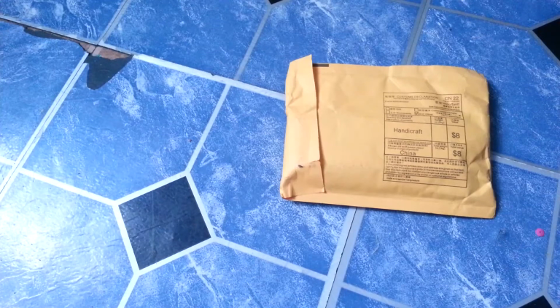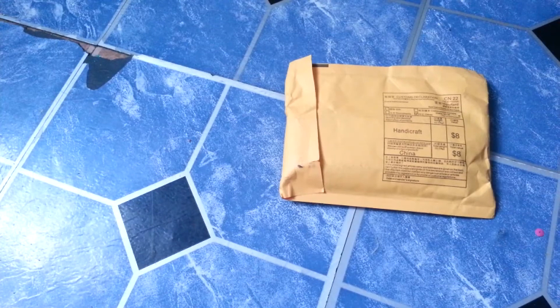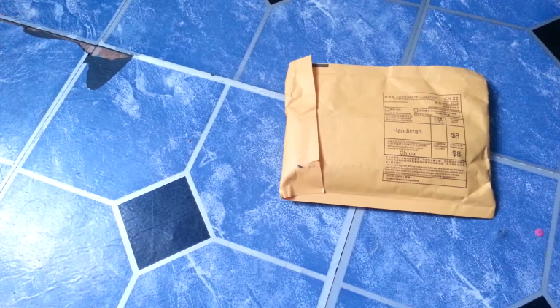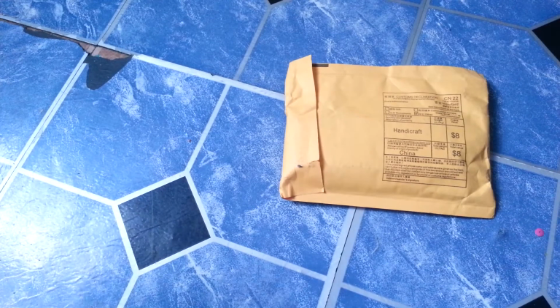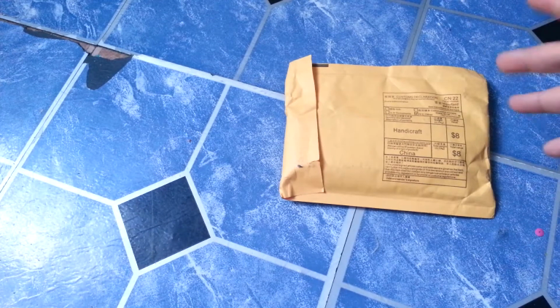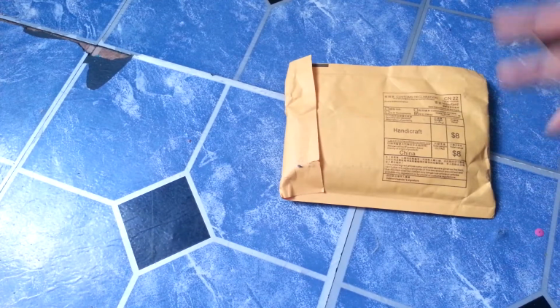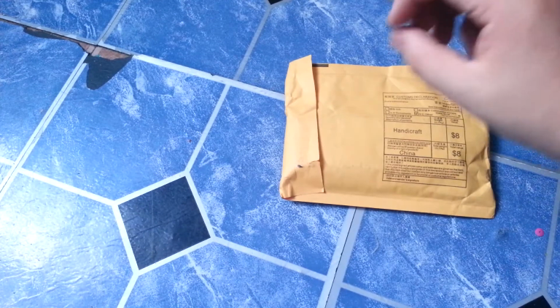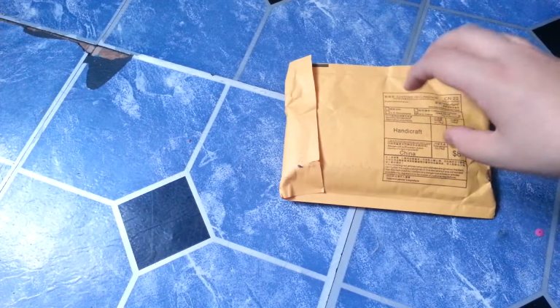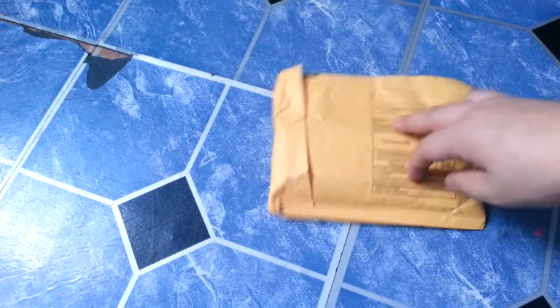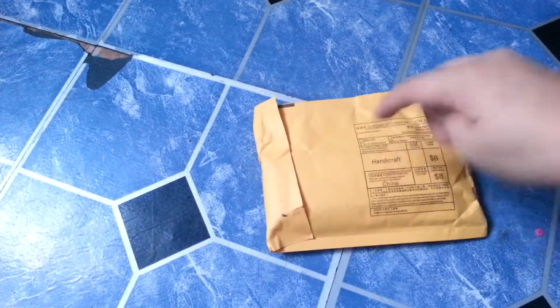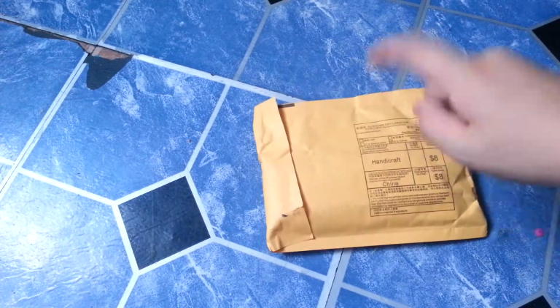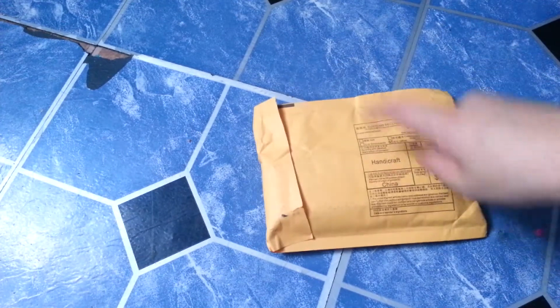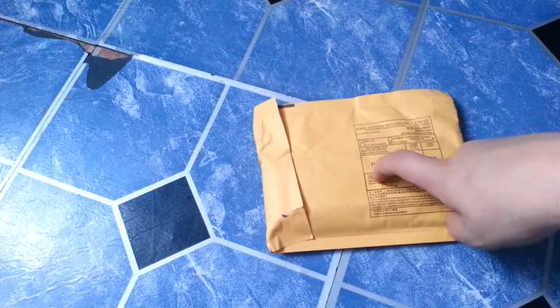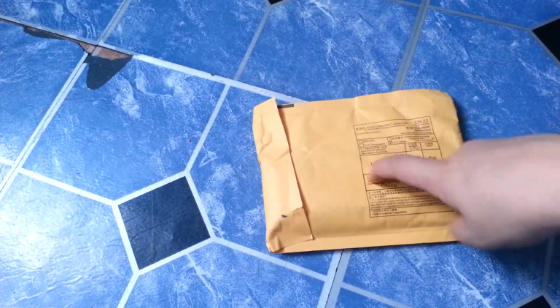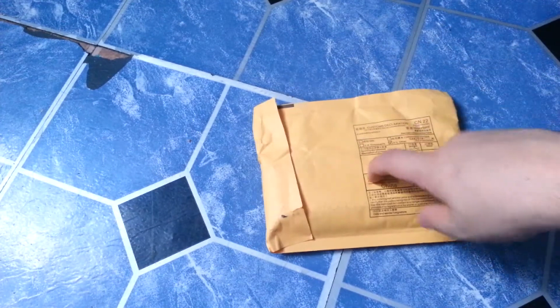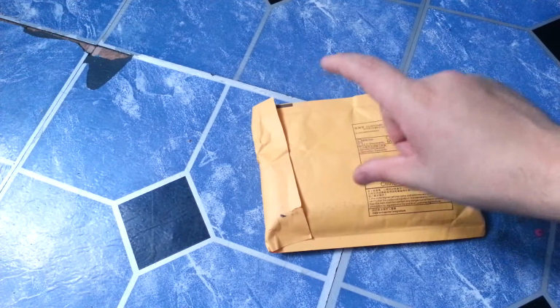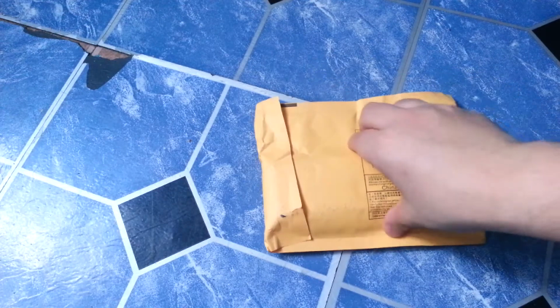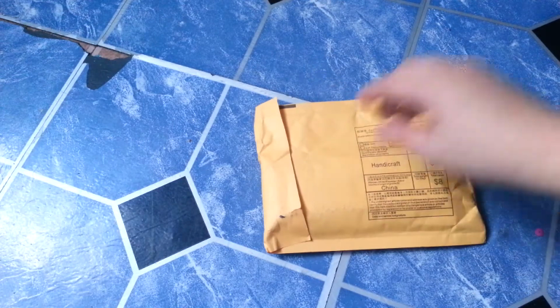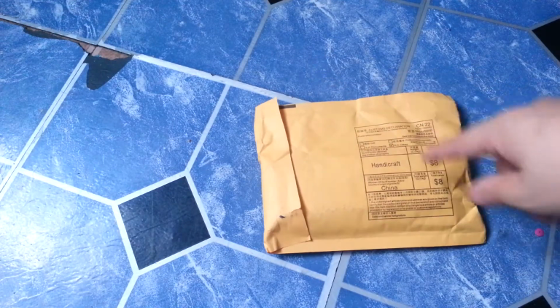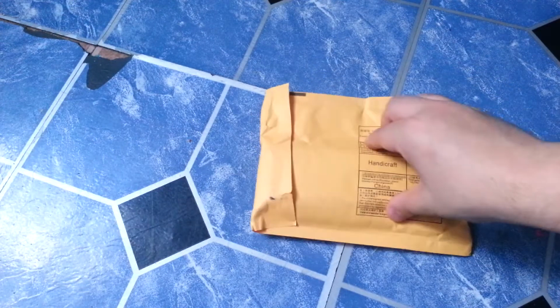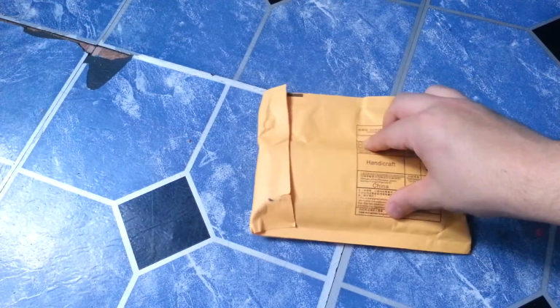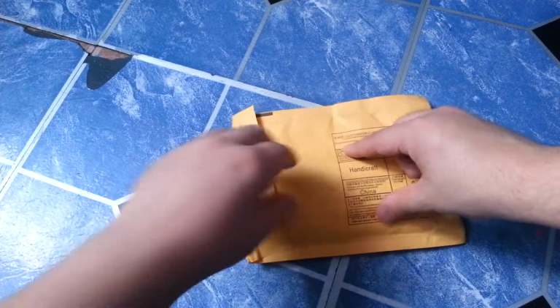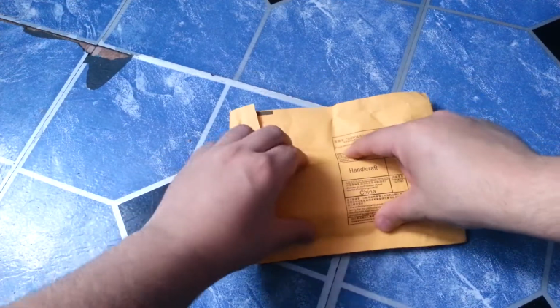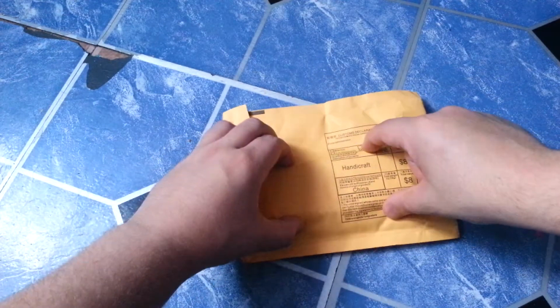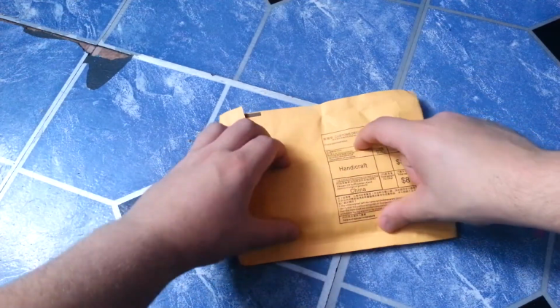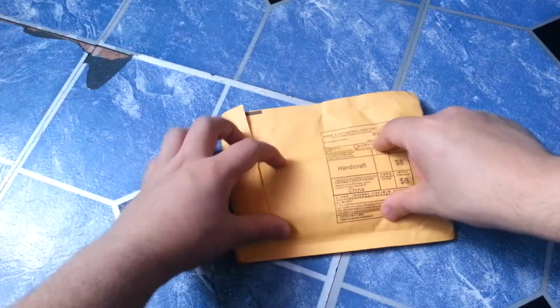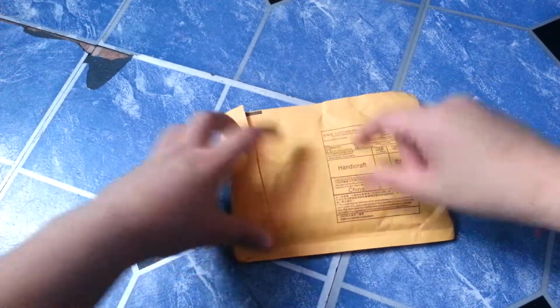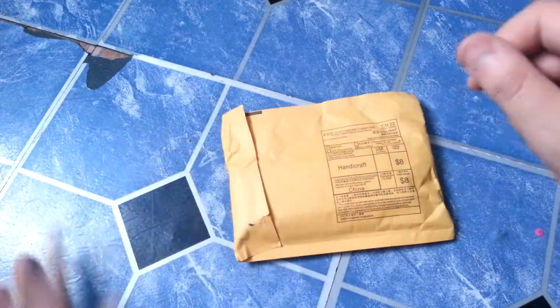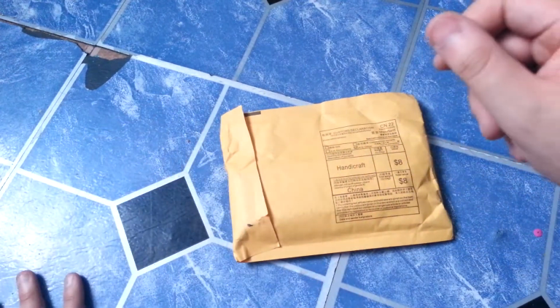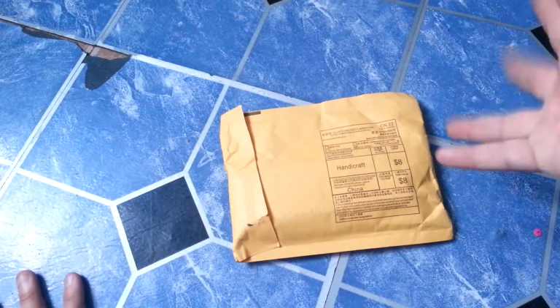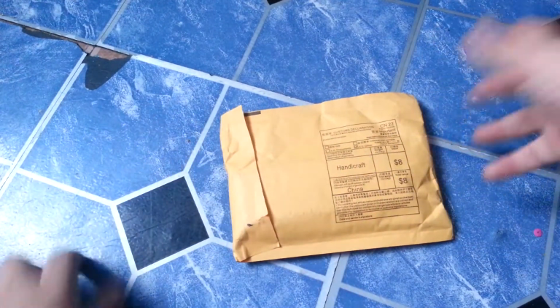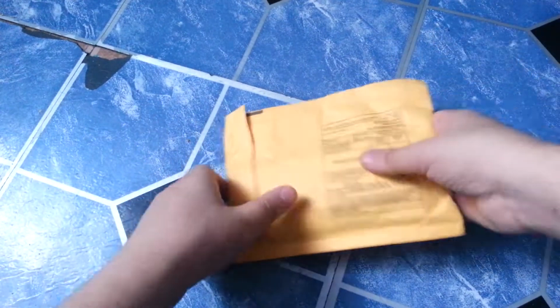Today we got another Naruto unboxing. I don't know if this is the Akatsuki ring set or the headband. I think it's the headband because of the way it feels. Let's get this open.